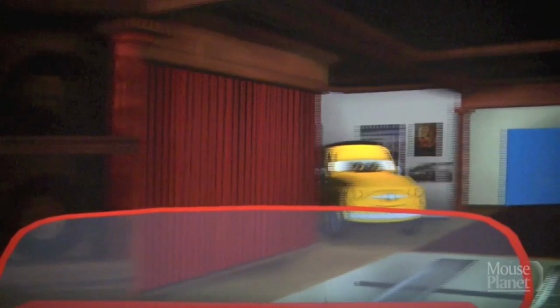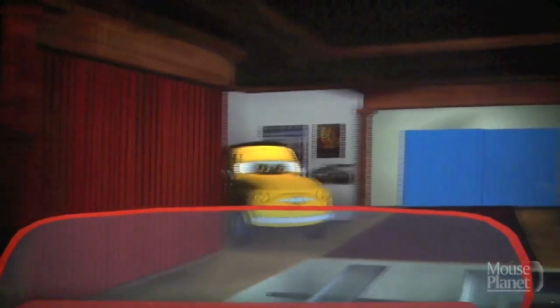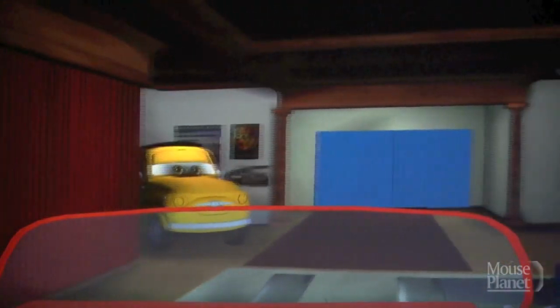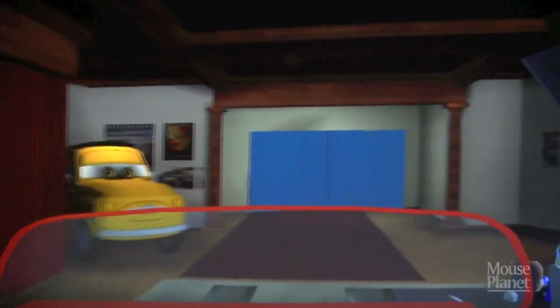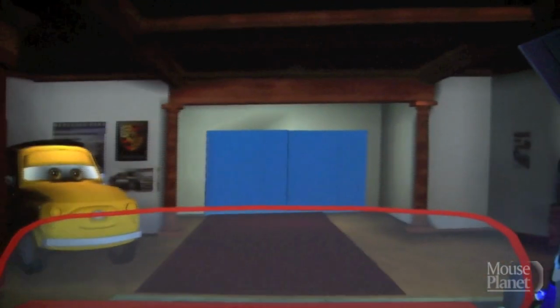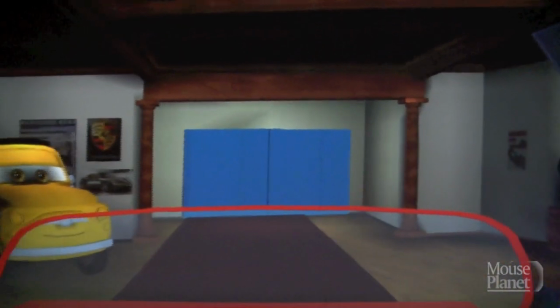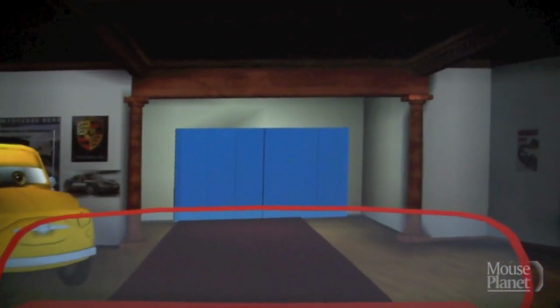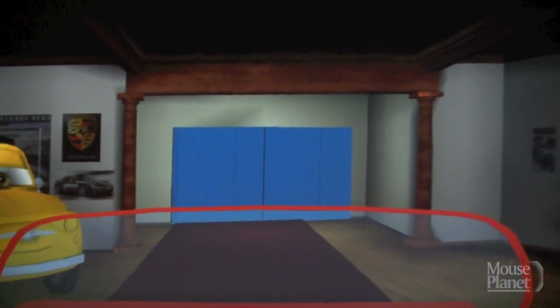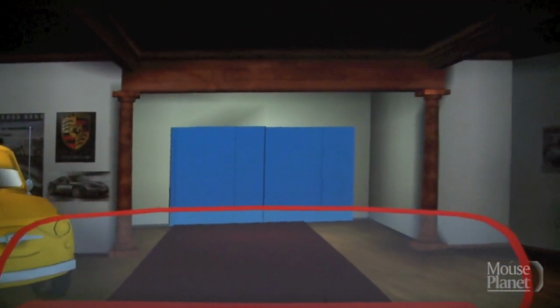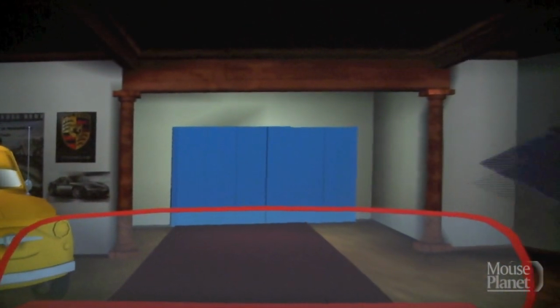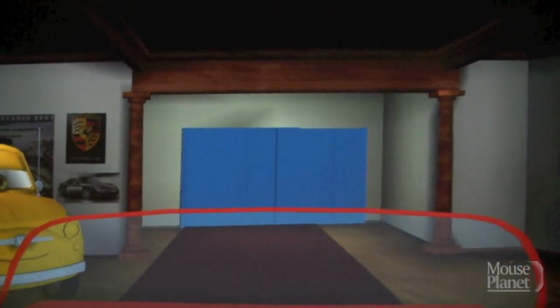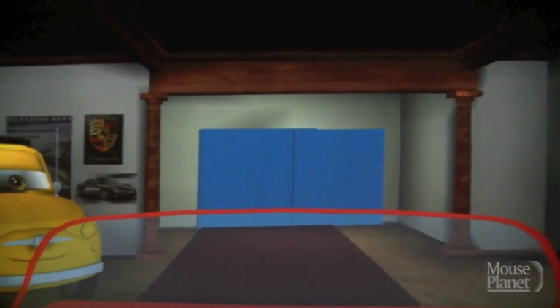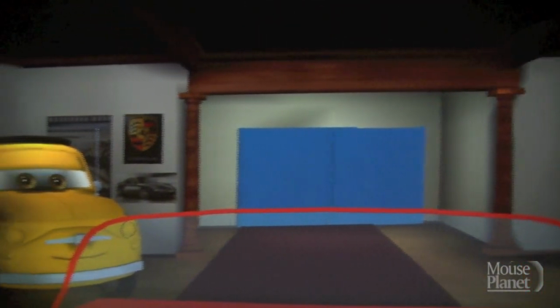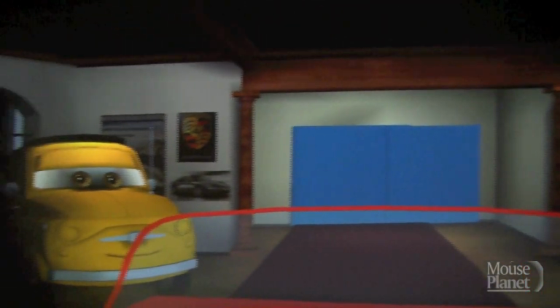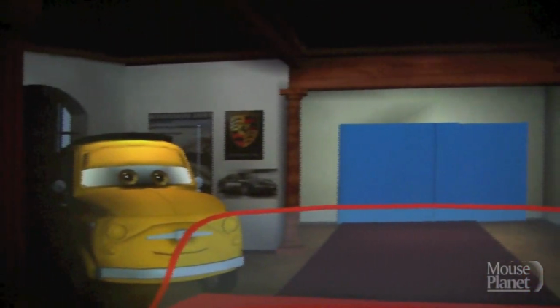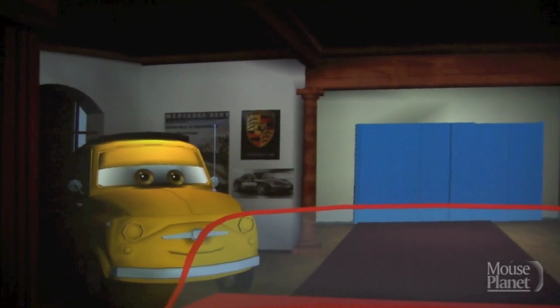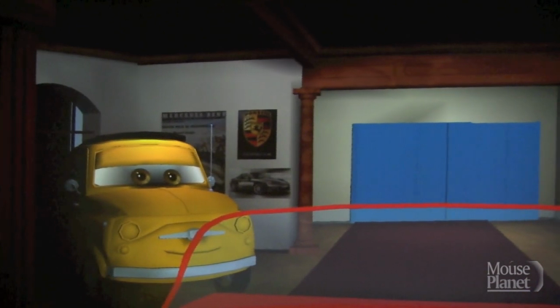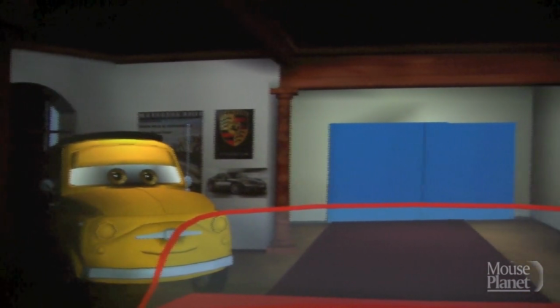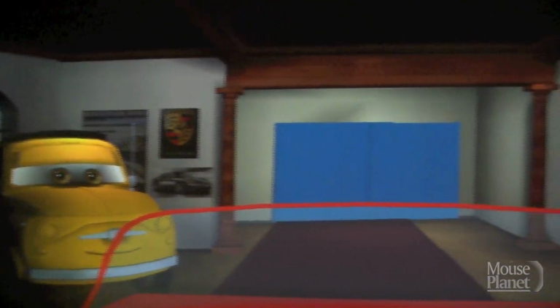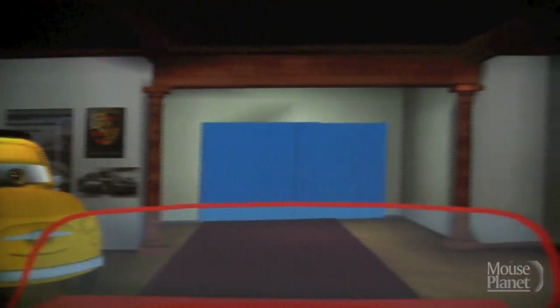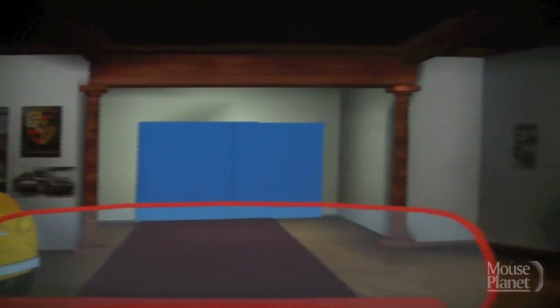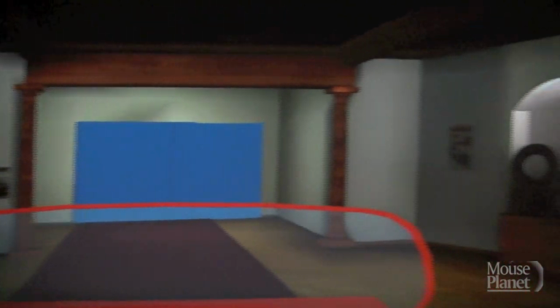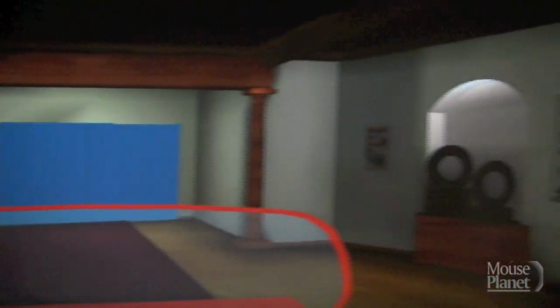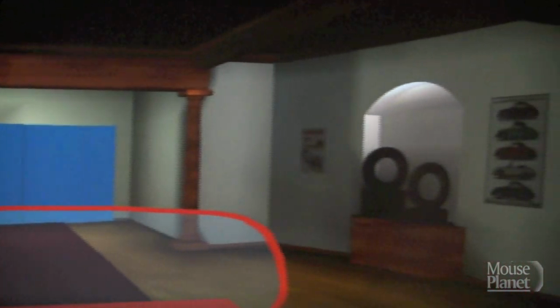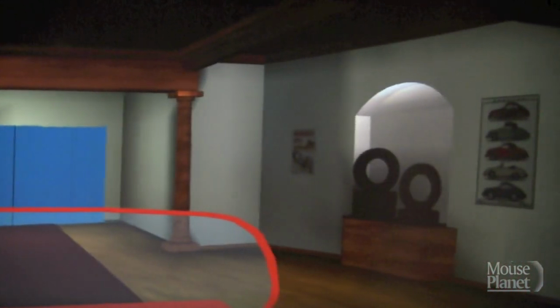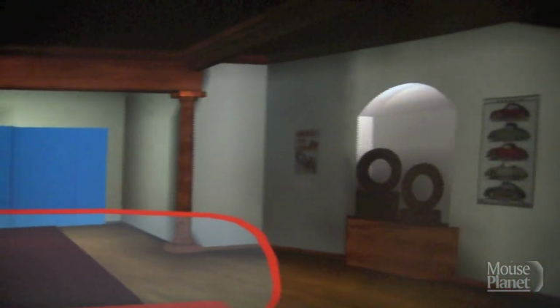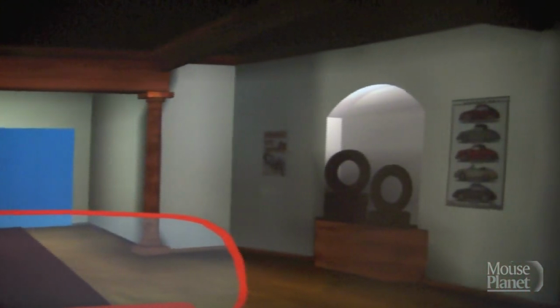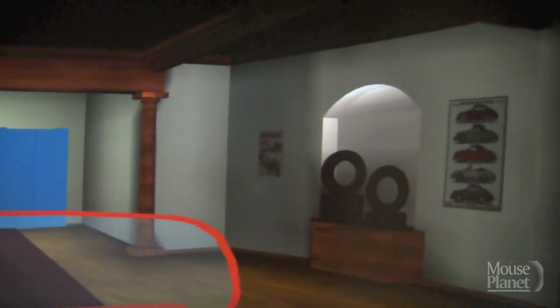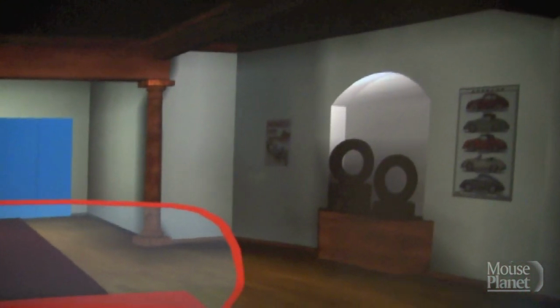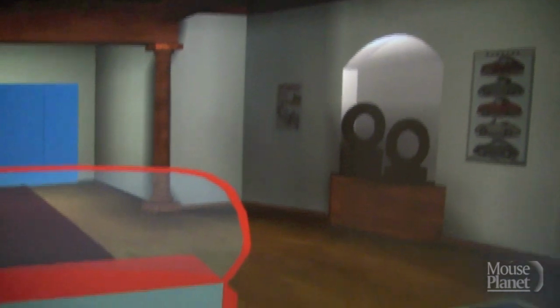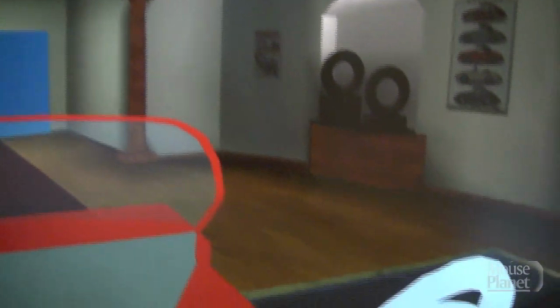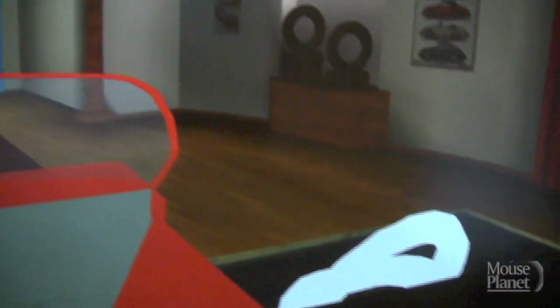Mouse Planet went behind the scenes at Walt Disney Imagineering to look at some of the technology used to develop Cars Land for Disney California Adventure. Imagineer Marc Monnet takes us on a tour of Disney's Virtual Reality Simulator.